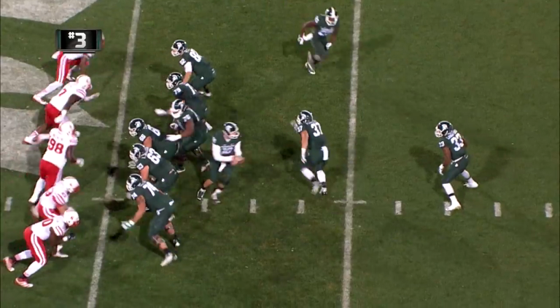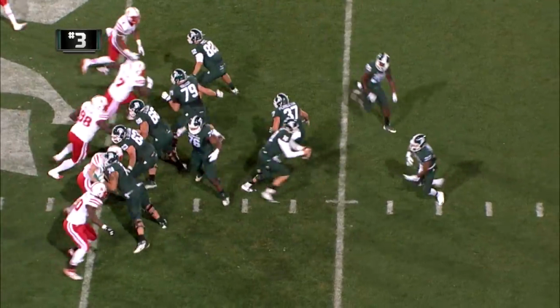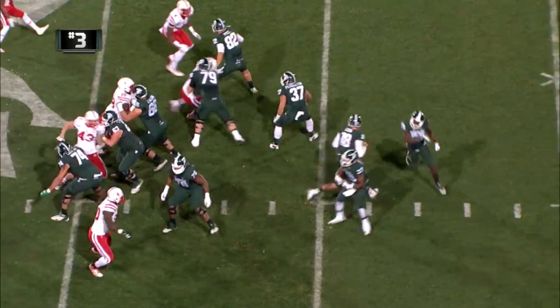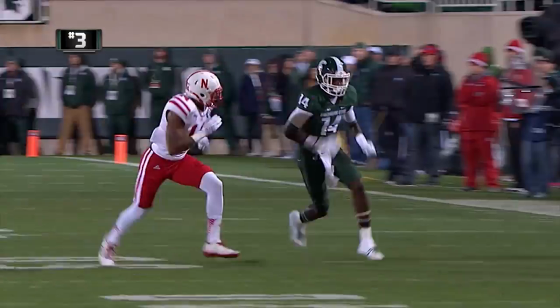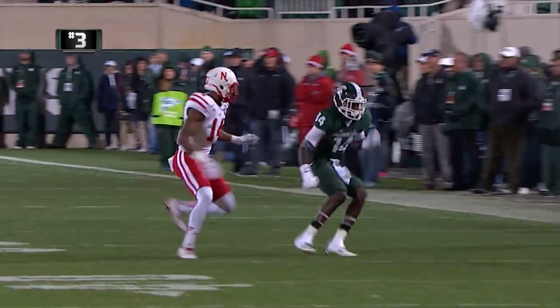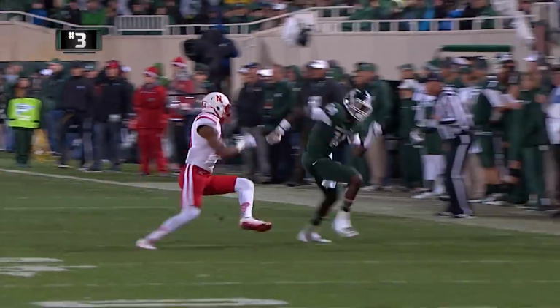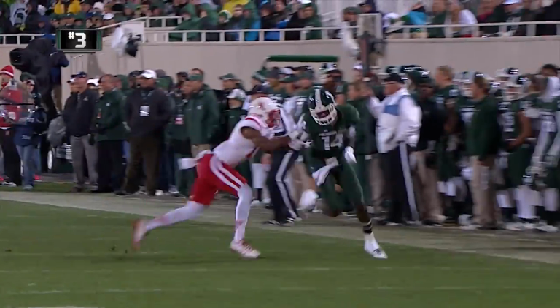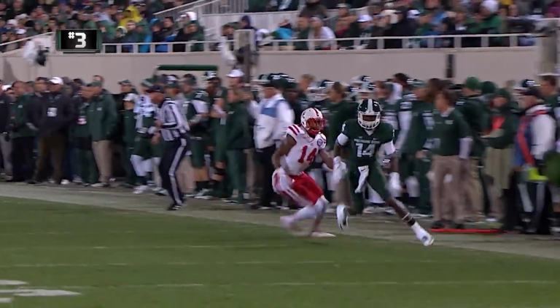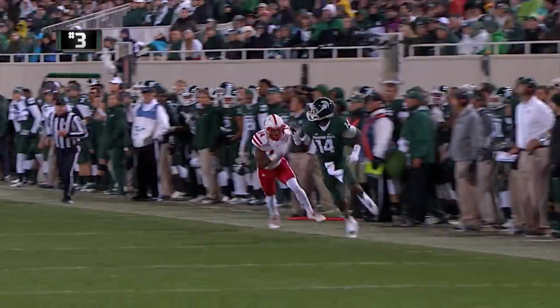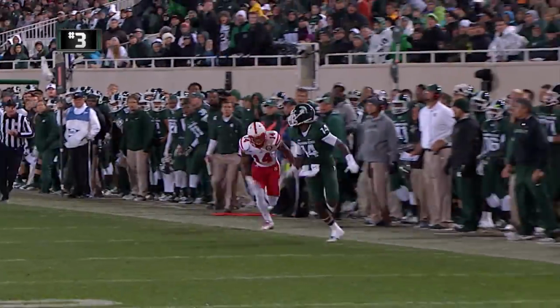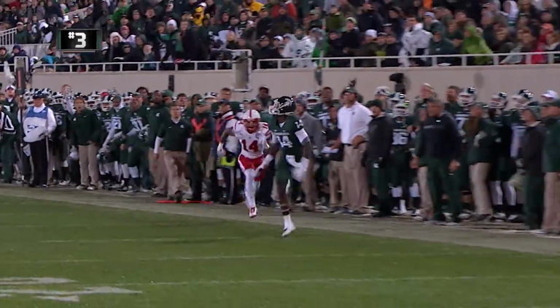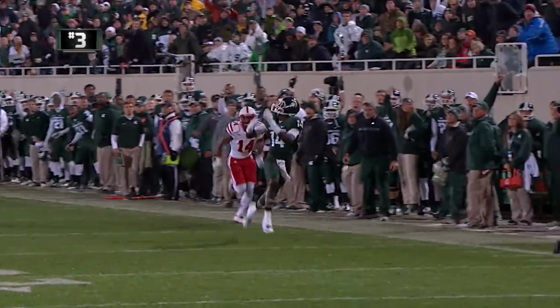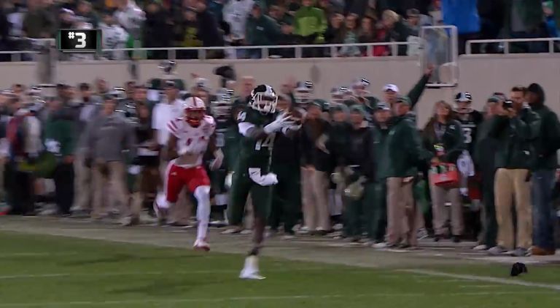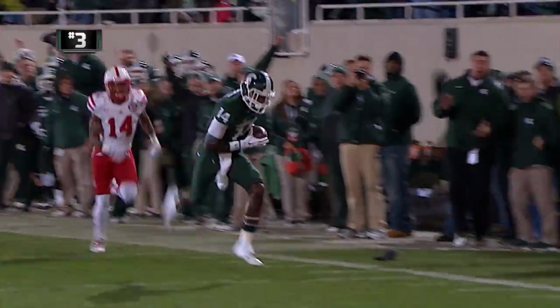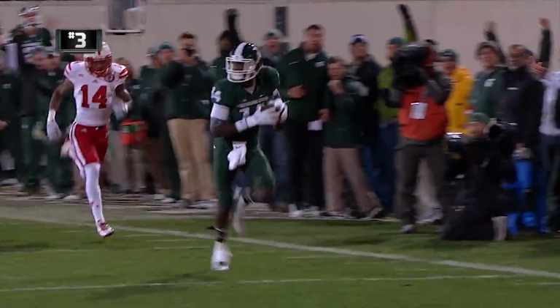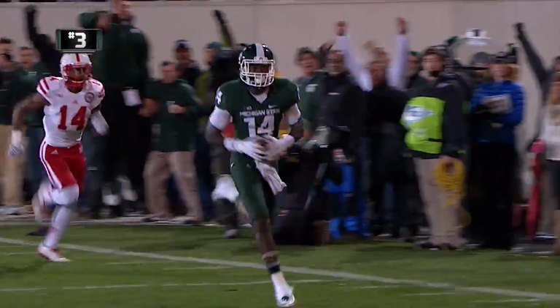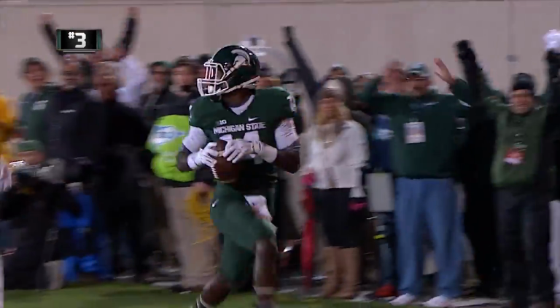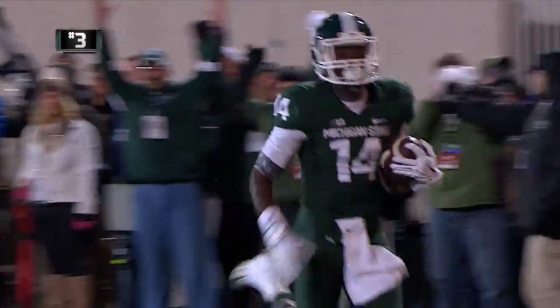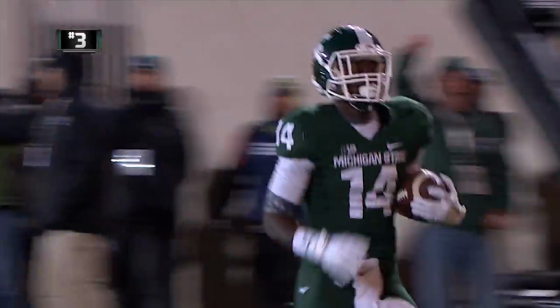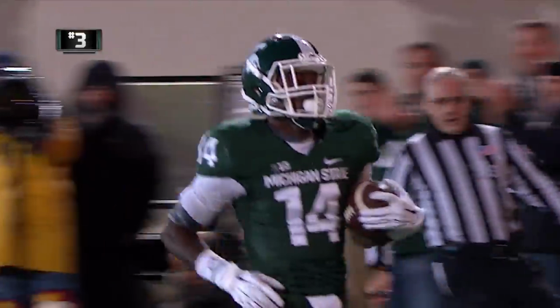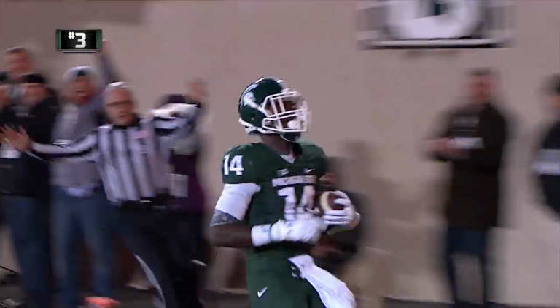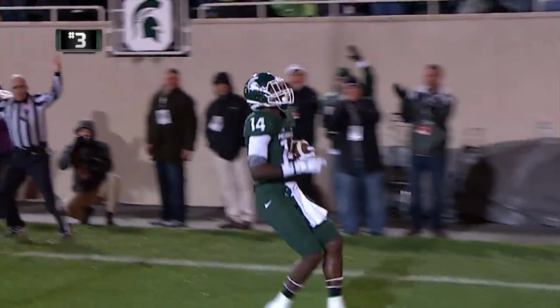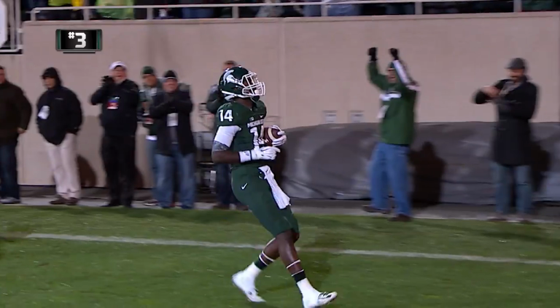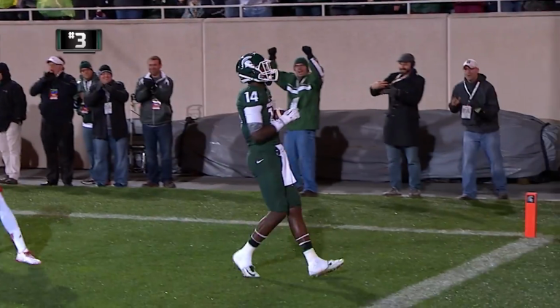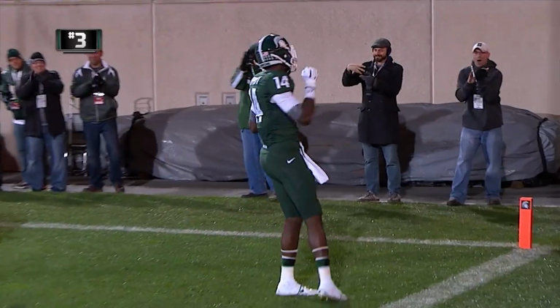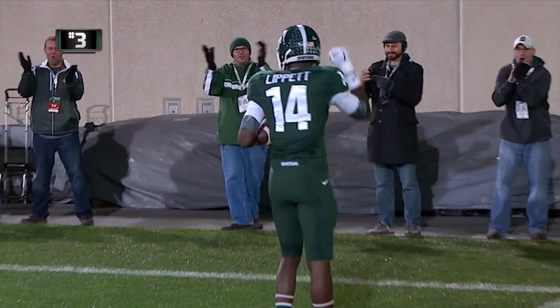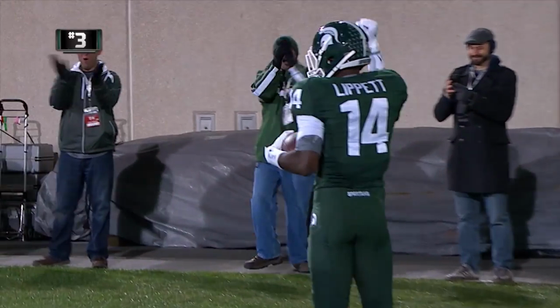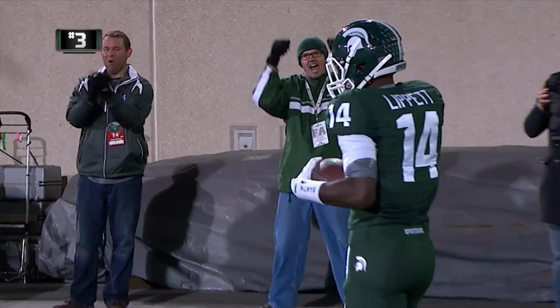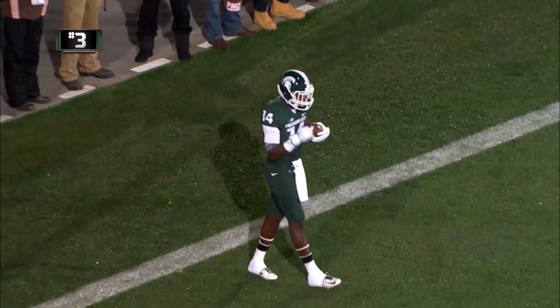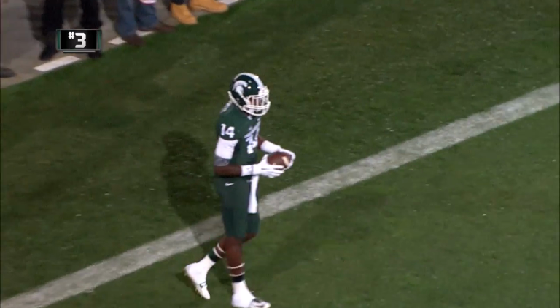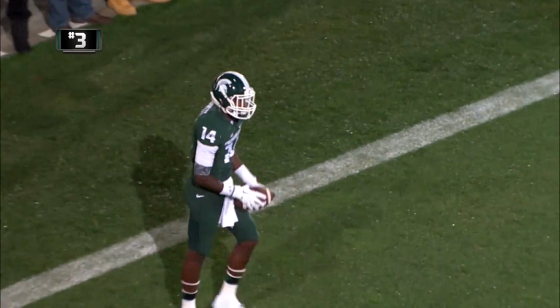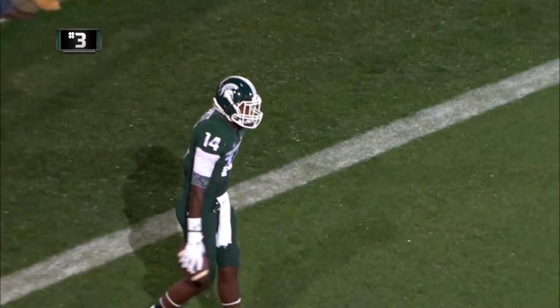Straight eye behind Connor Cook, fakes the end around, steps back — throws it deep left sideline — fingertip grab — Tony Lippen! Touchdown MSU! 55 yards for the score!